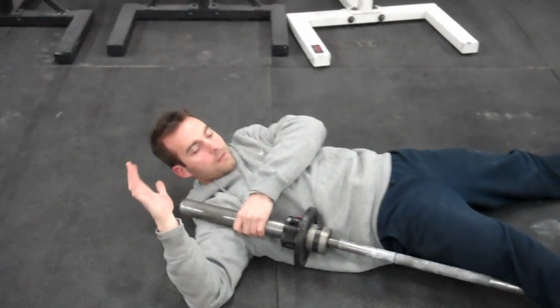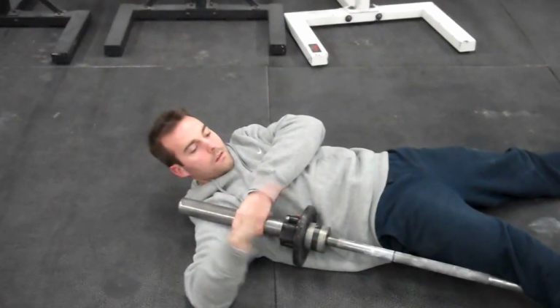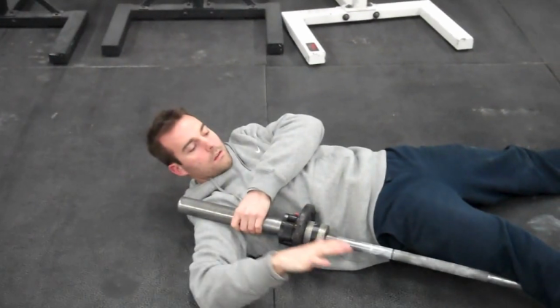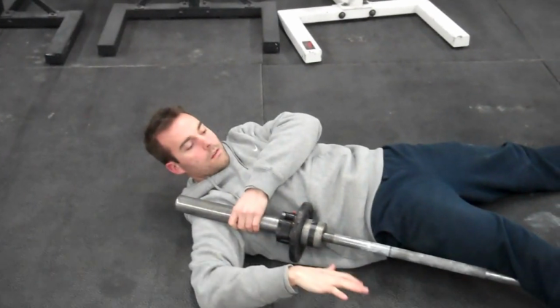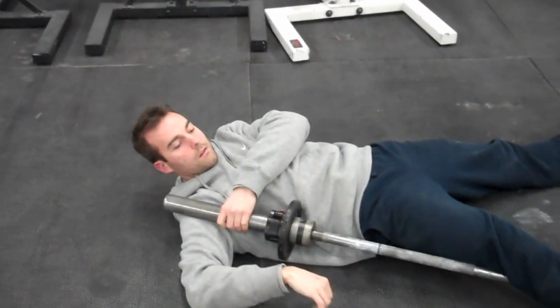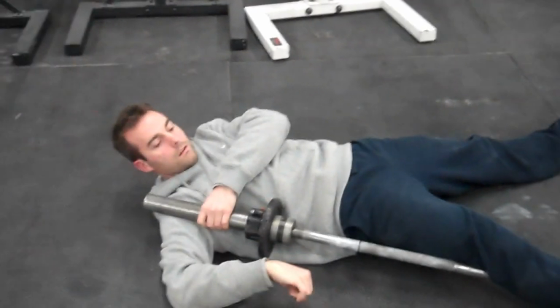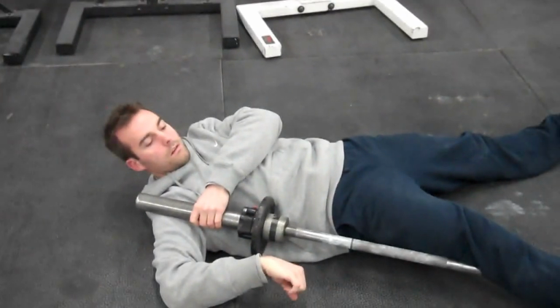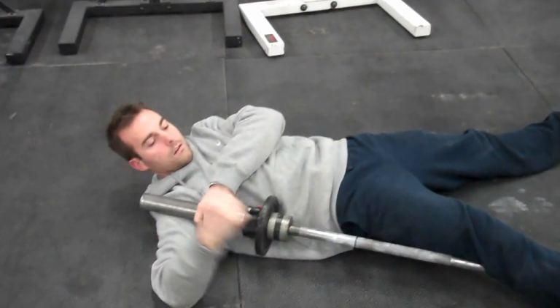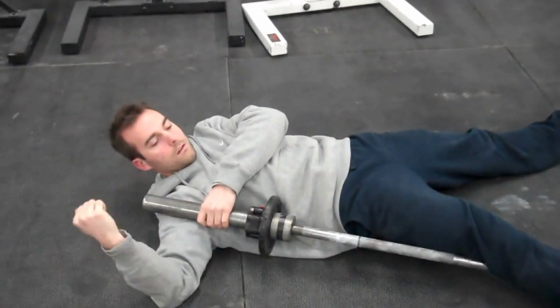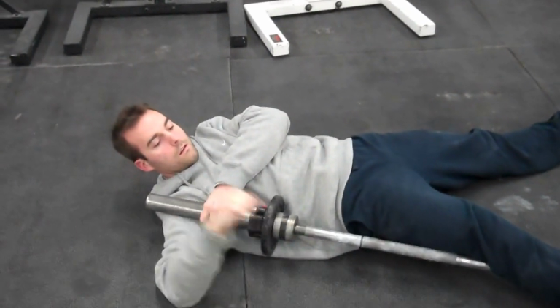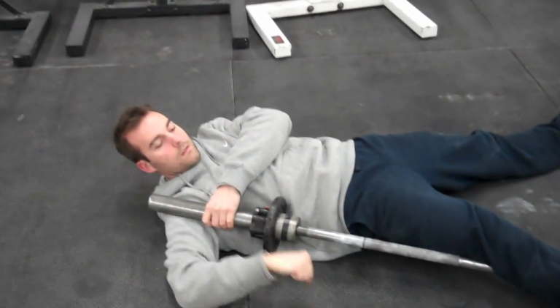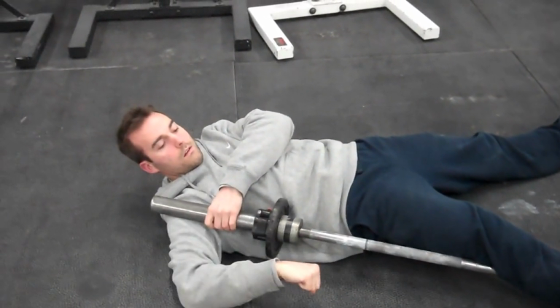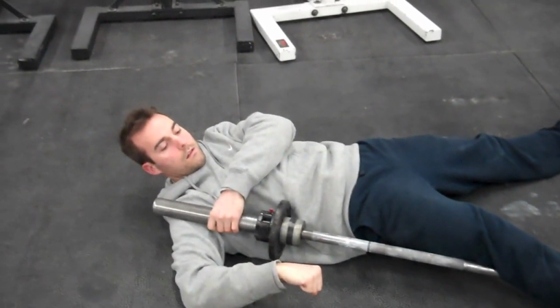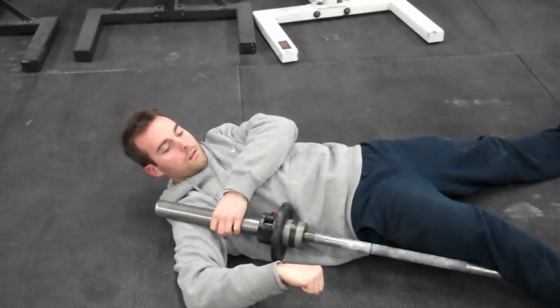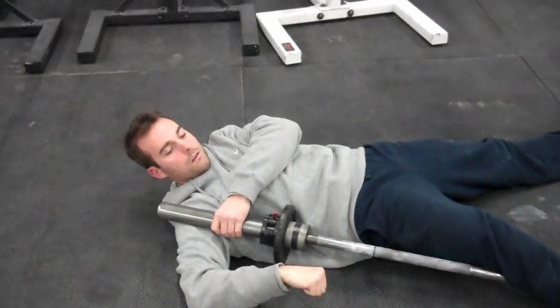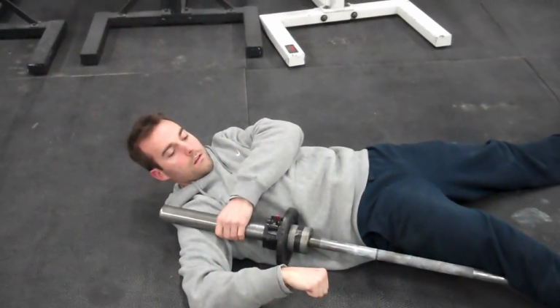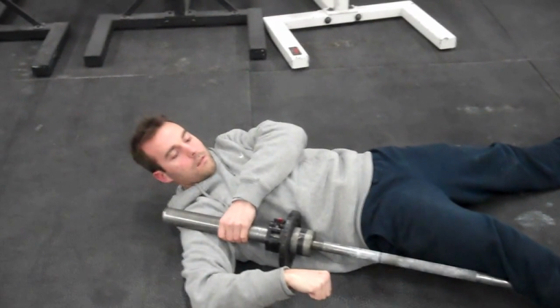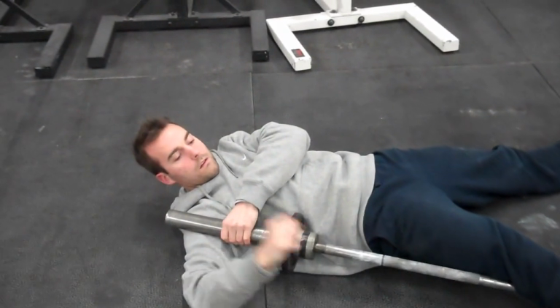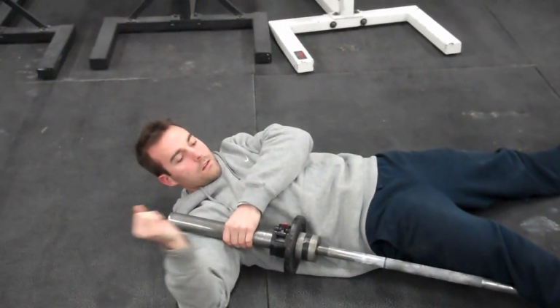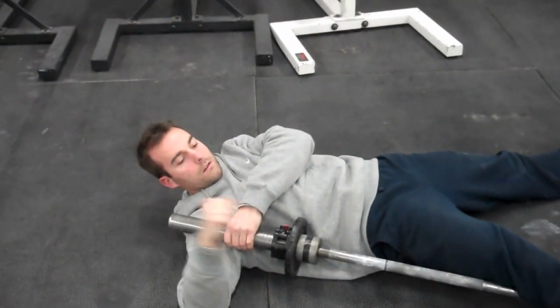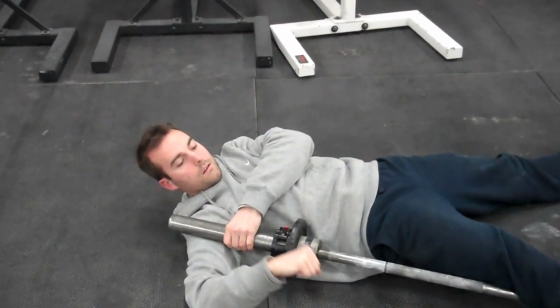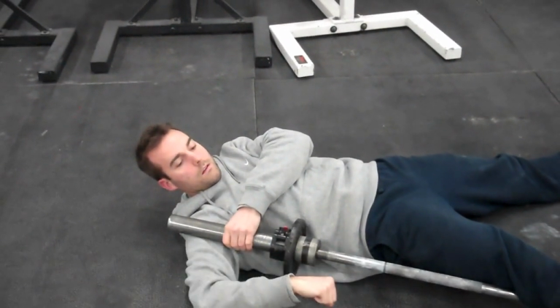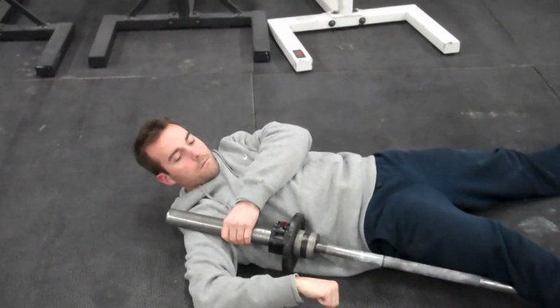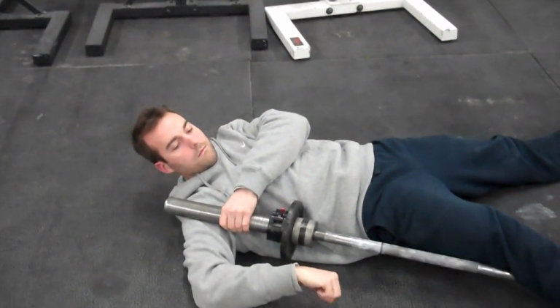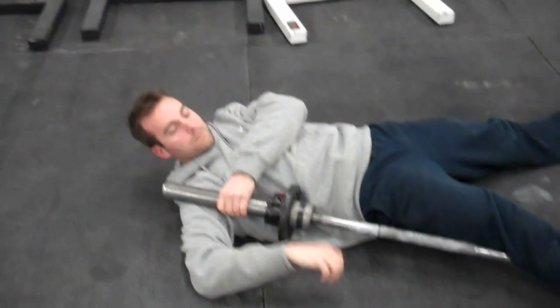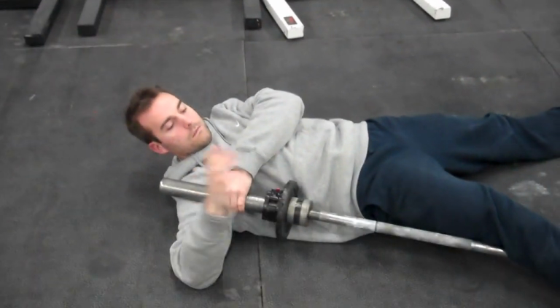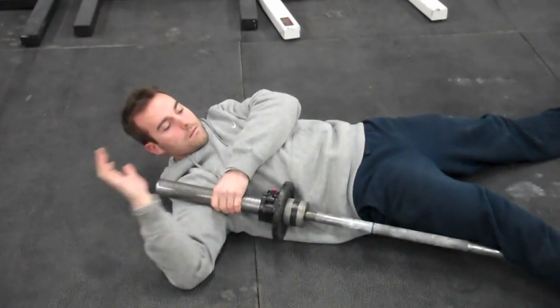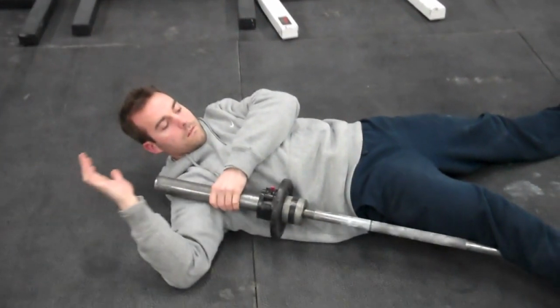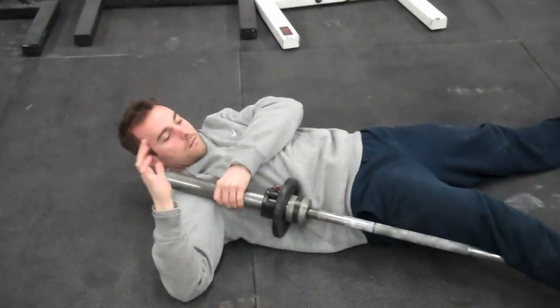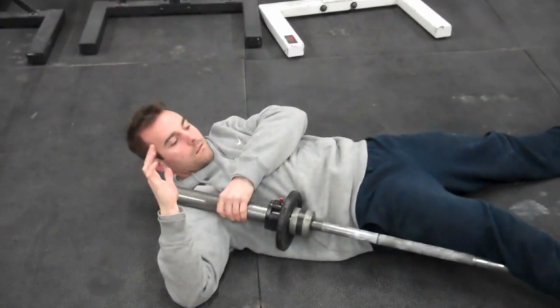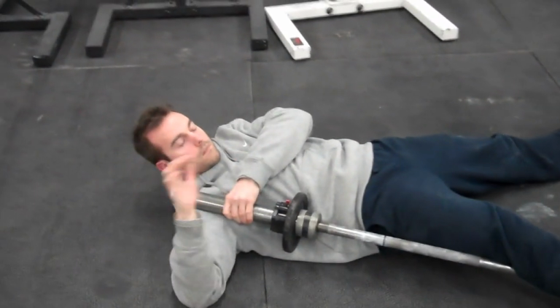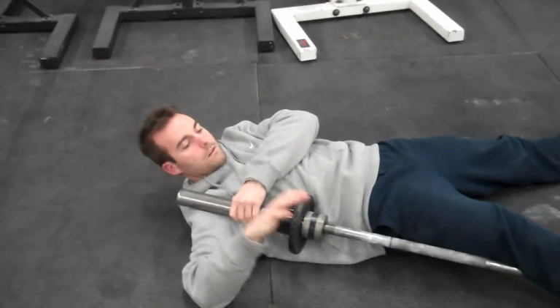So again, we just blew through these quickly. You can spend 30-plus minutes on just the quads here. Start to throw this into your training and reap the benefits.